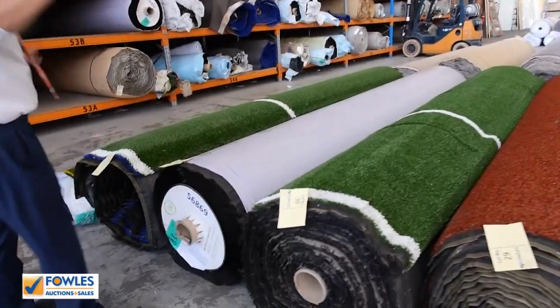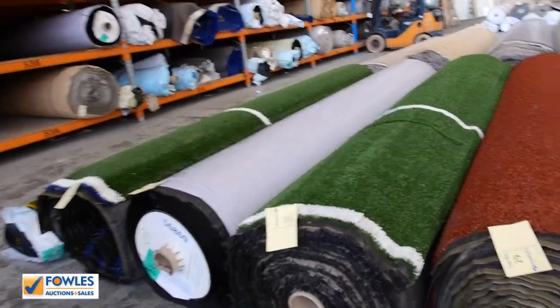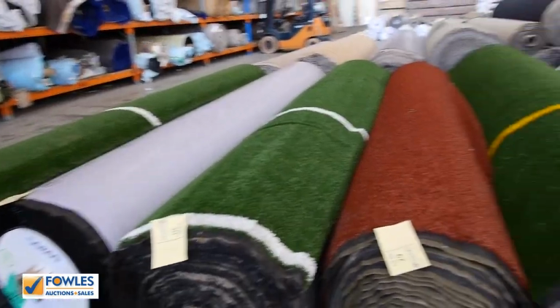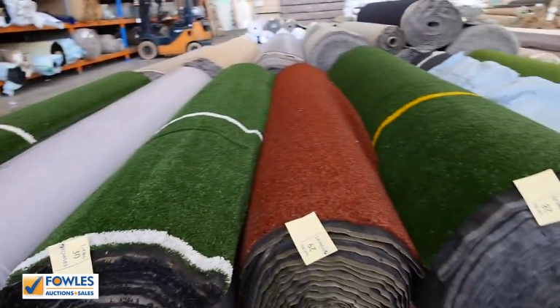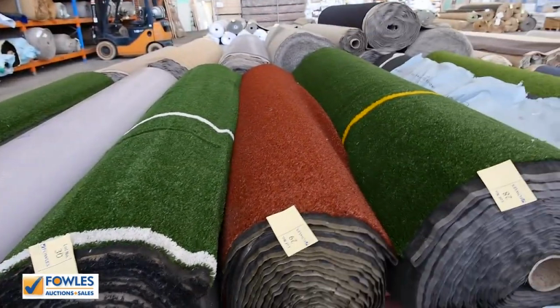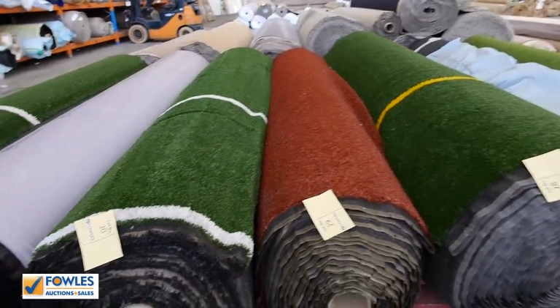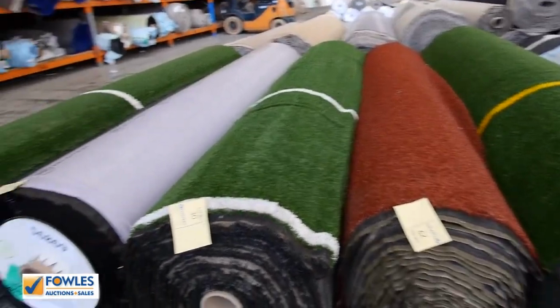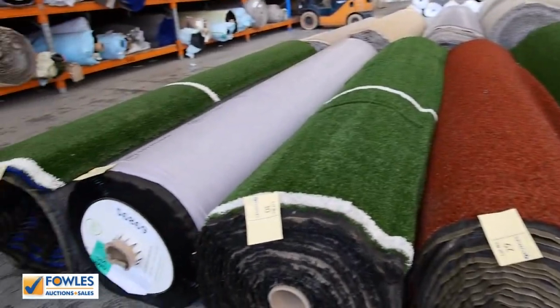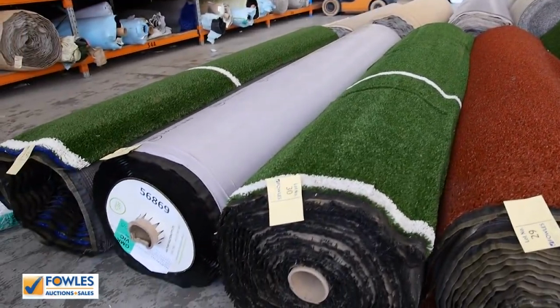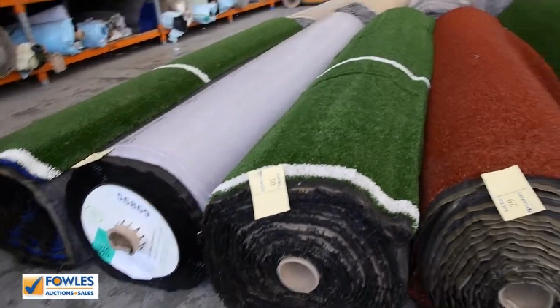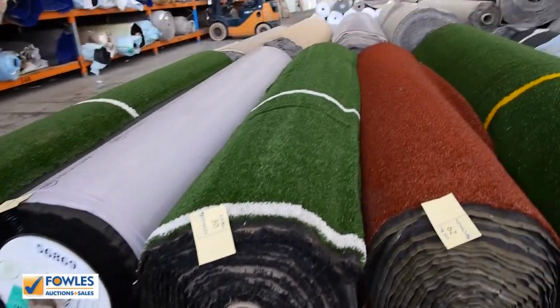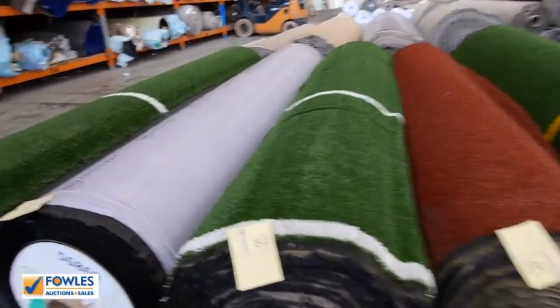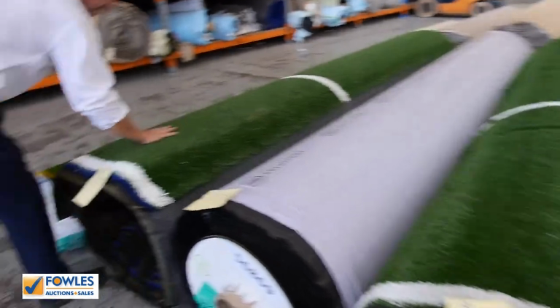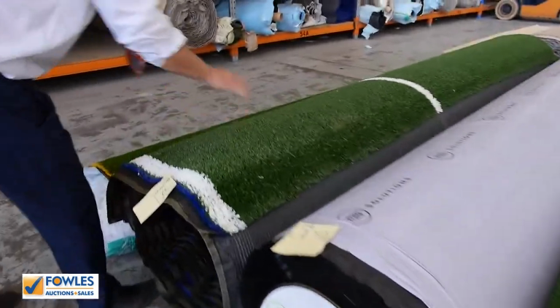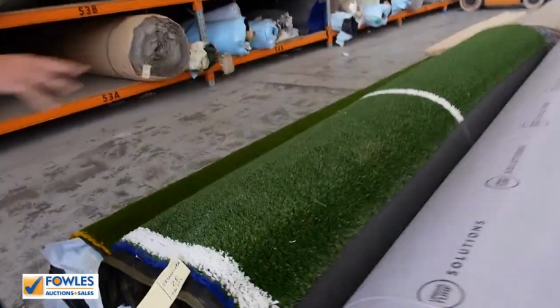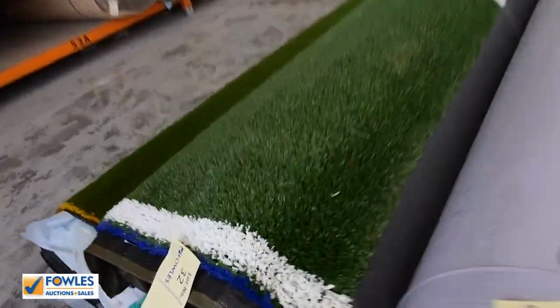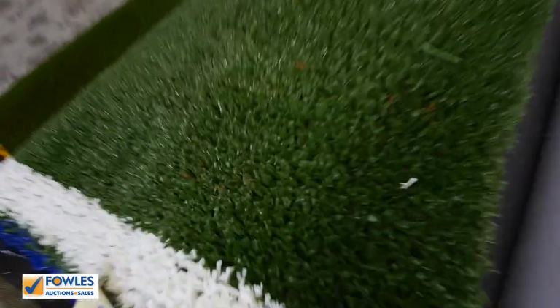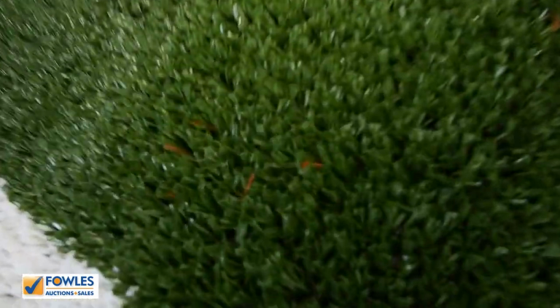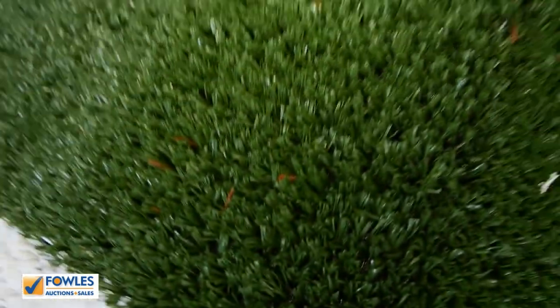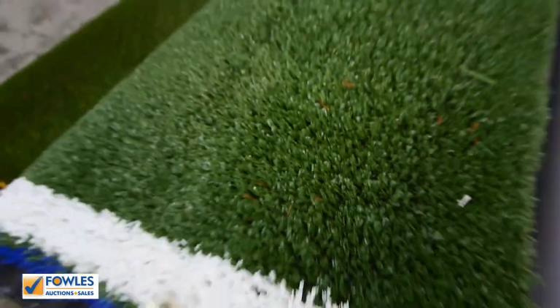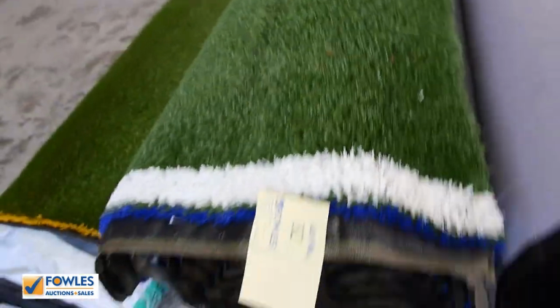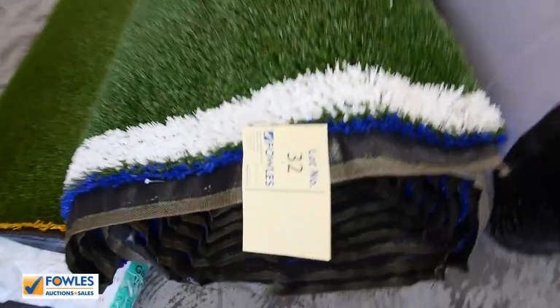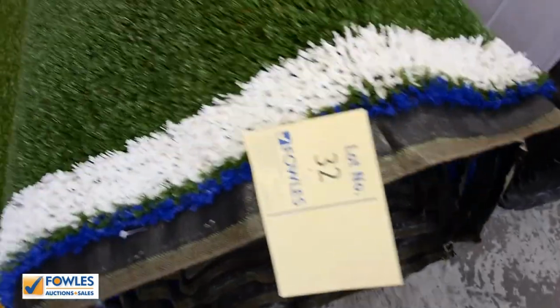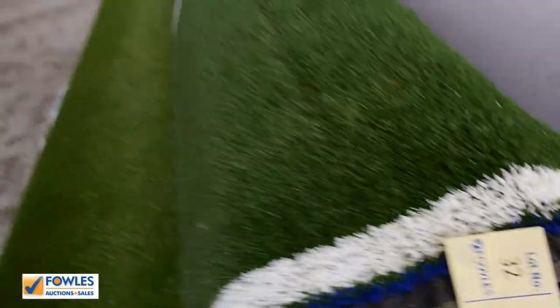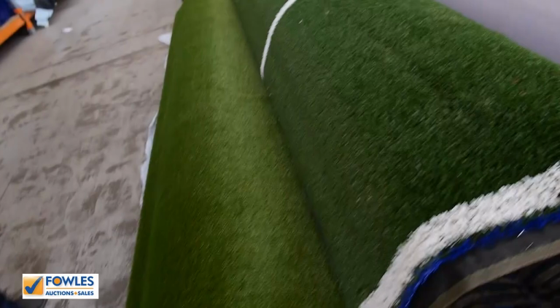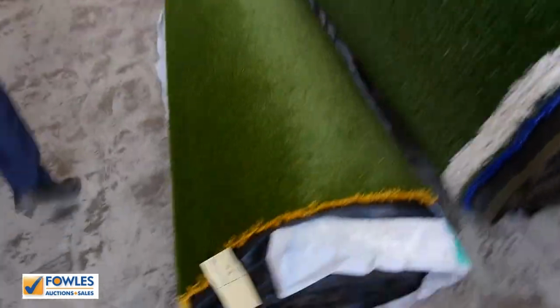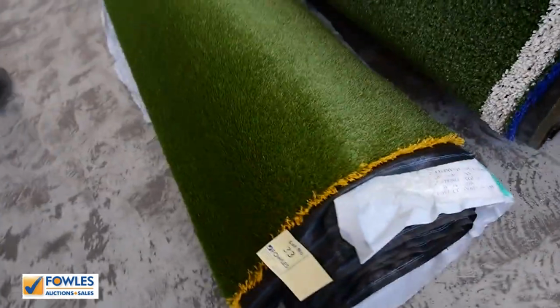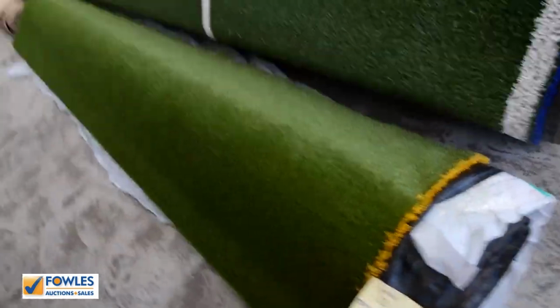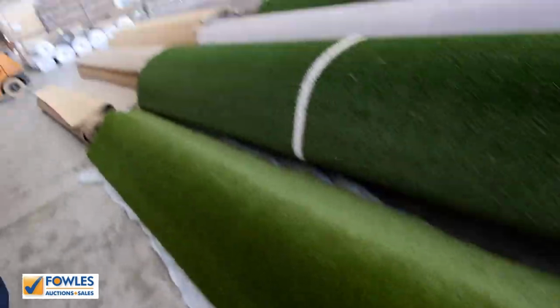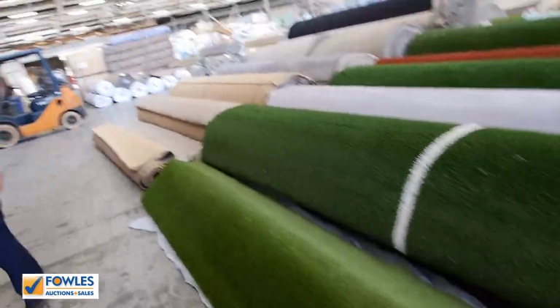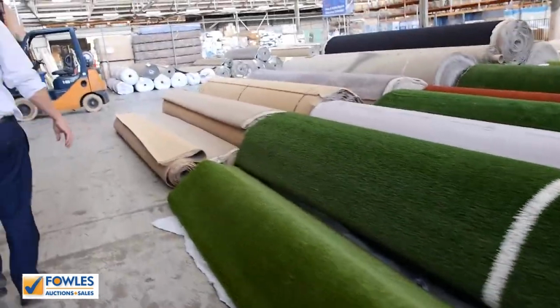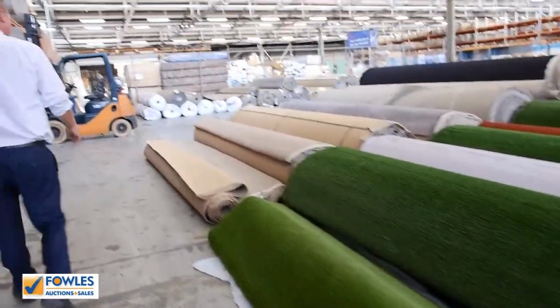This other stuff here — it's different types of sports arena turf. You're probably looking somewhere between $5 and $10 a square metre on that stuff, particularly the stuff with the lines through it.